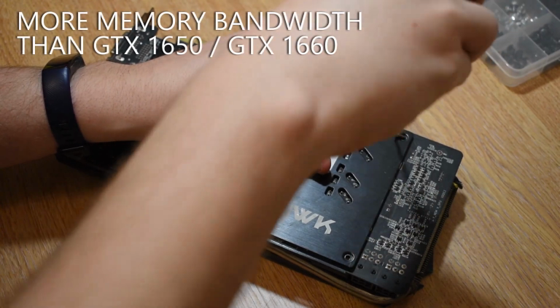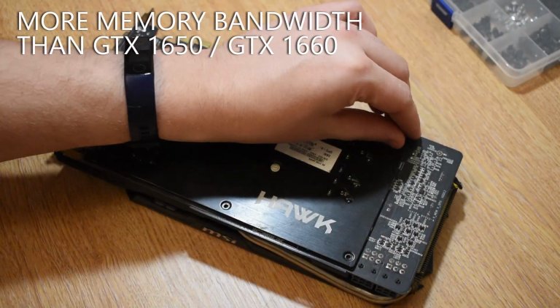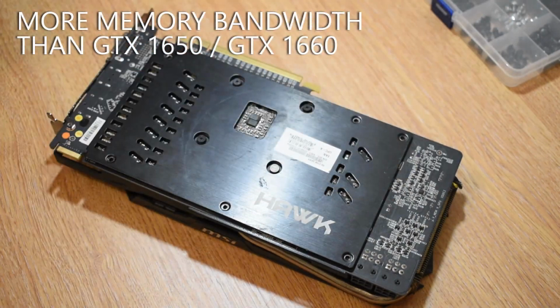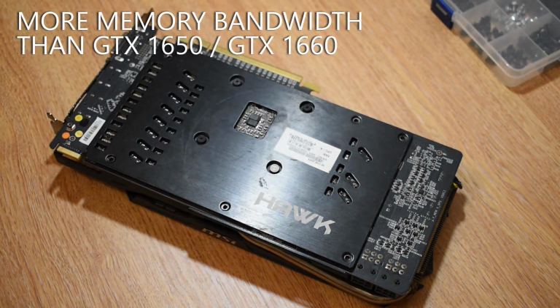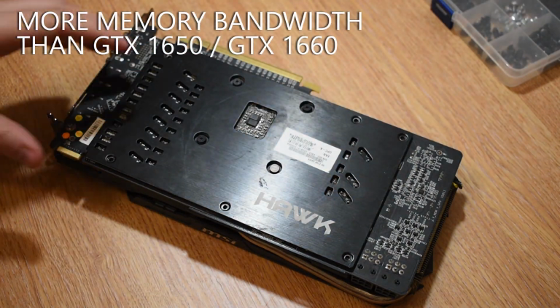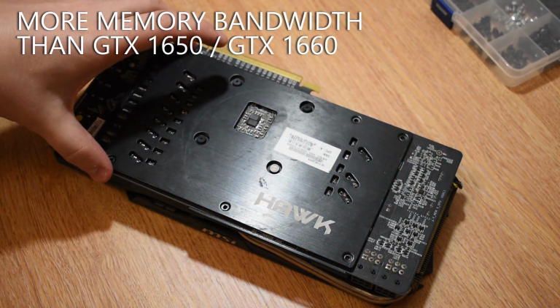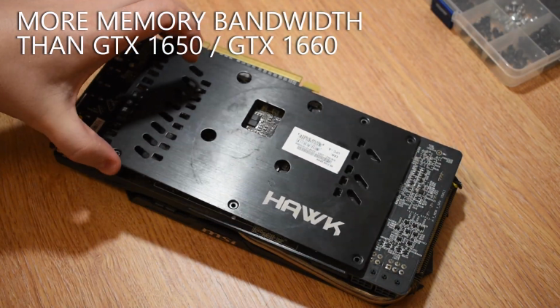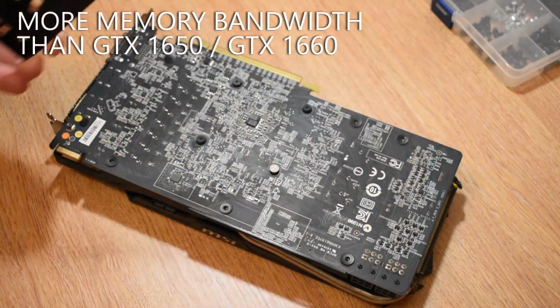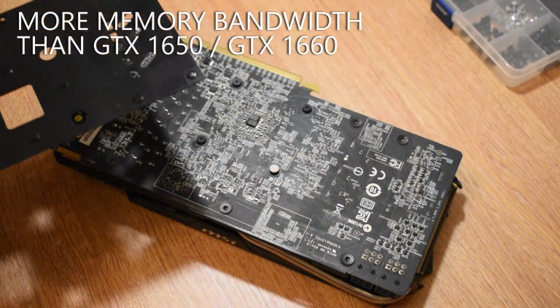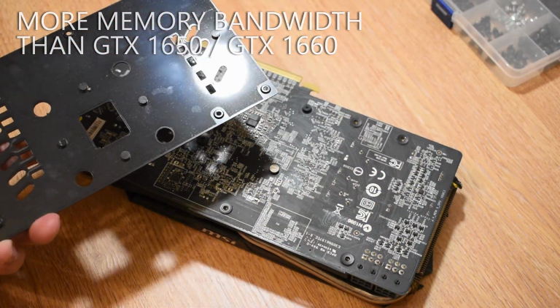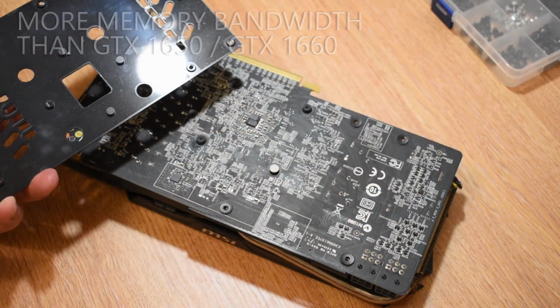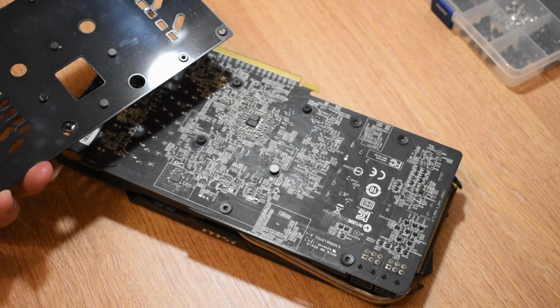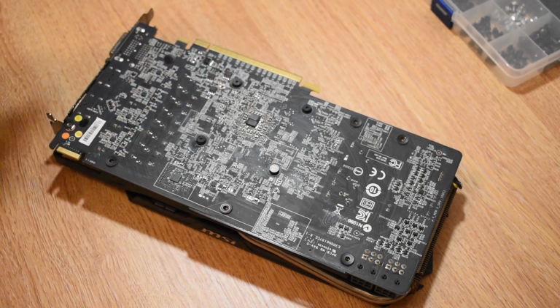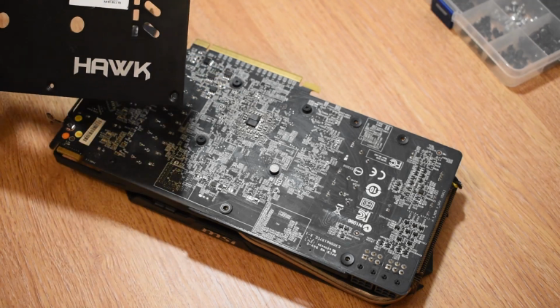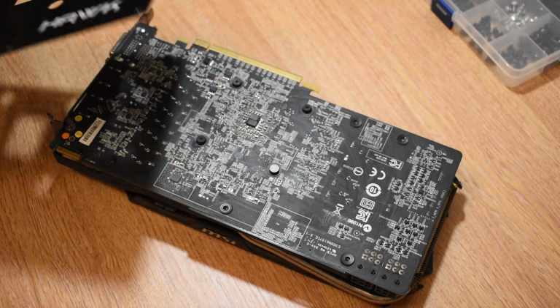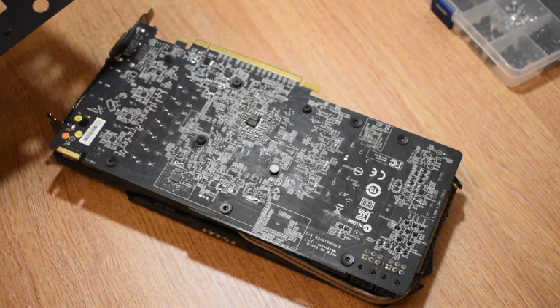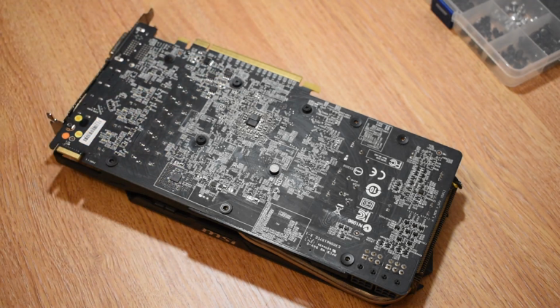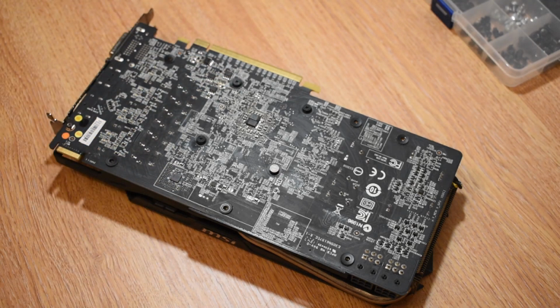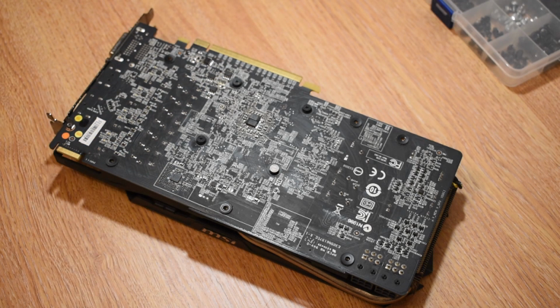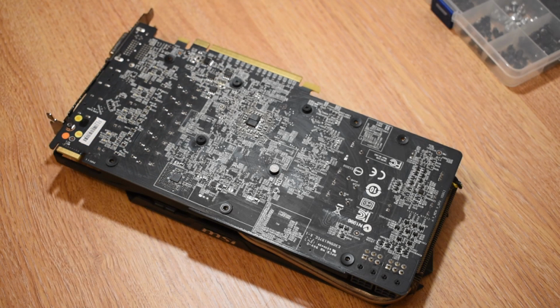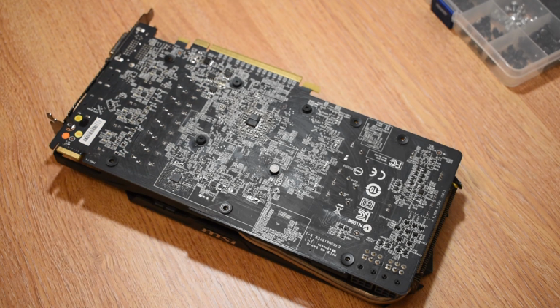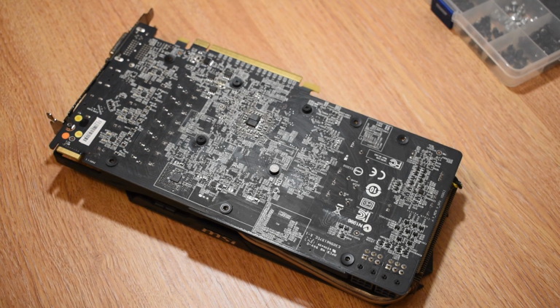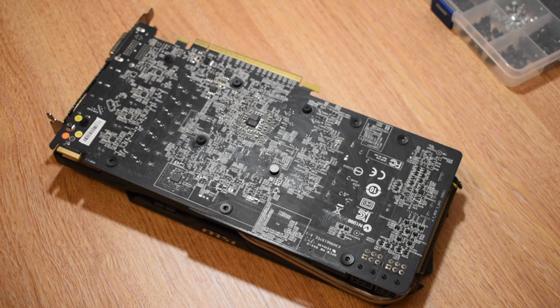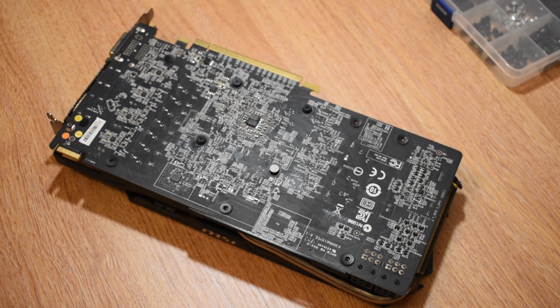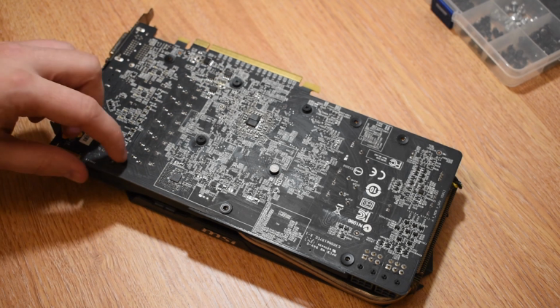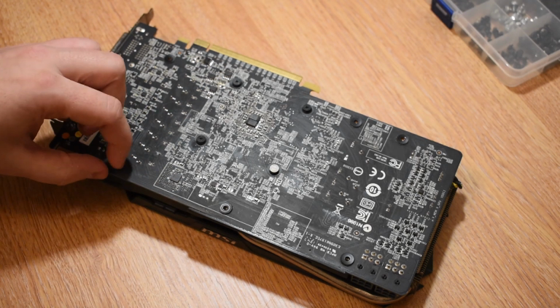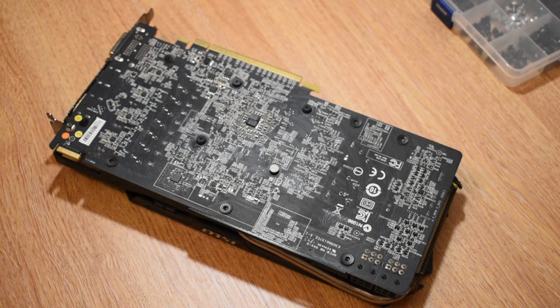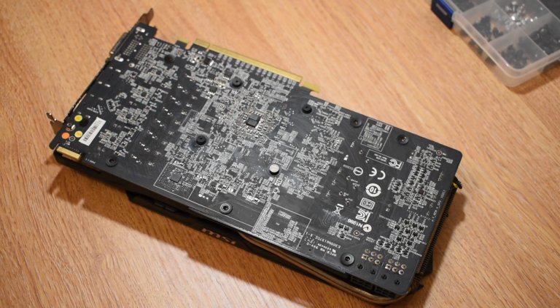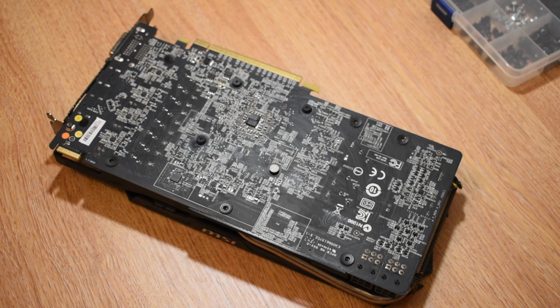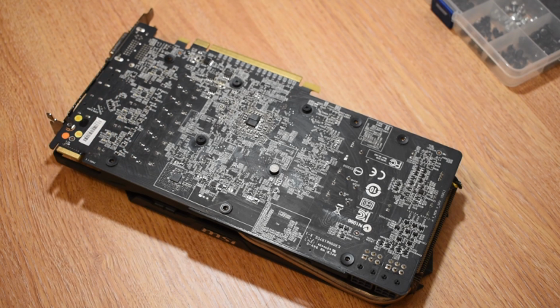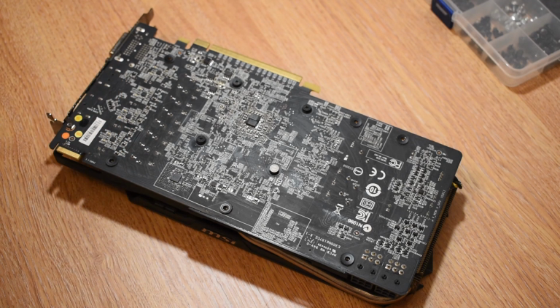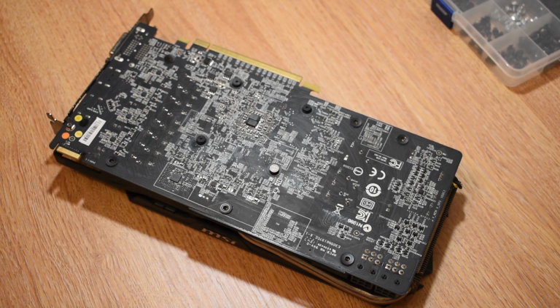We're going to start off by simply removing the backplate. You don't really need to do this, but it's good to check to see there's no dust and grime built up under there. After that's done, we're simply going to remove the four screws on the back which hold the PCB to the heatsink.